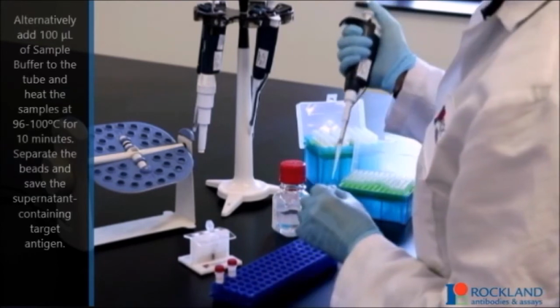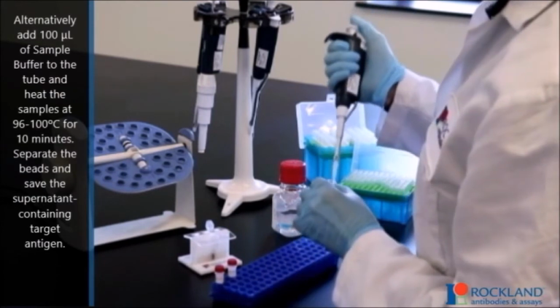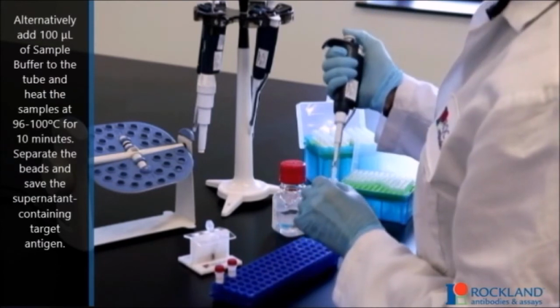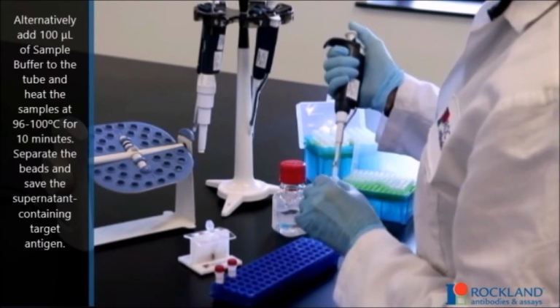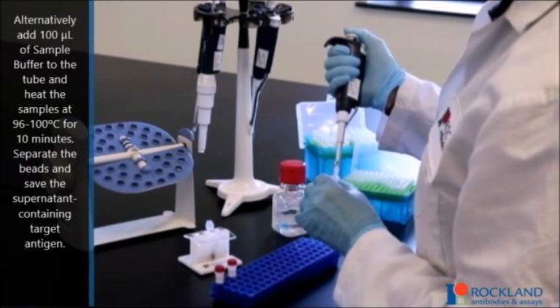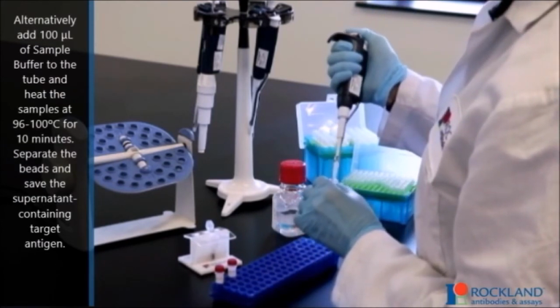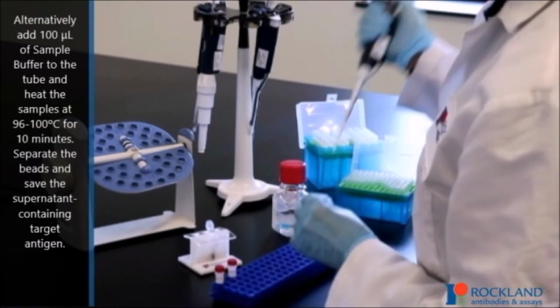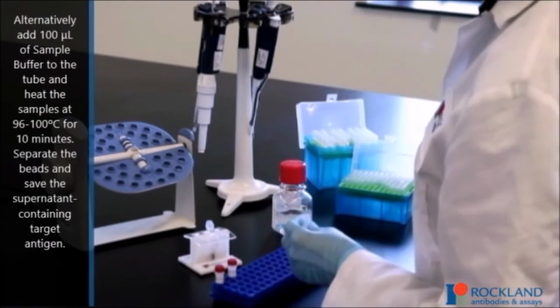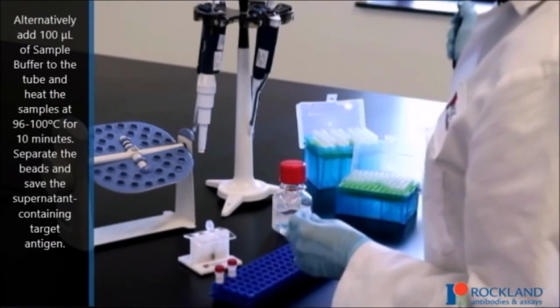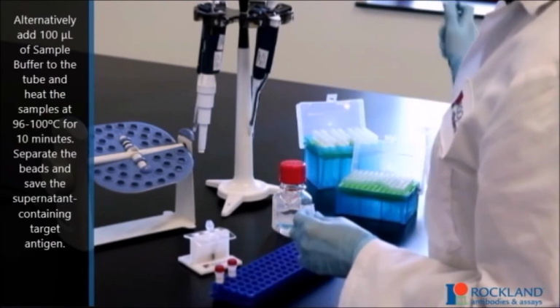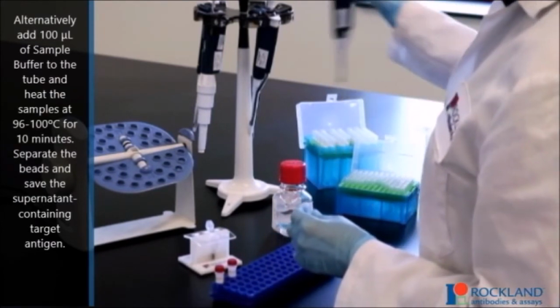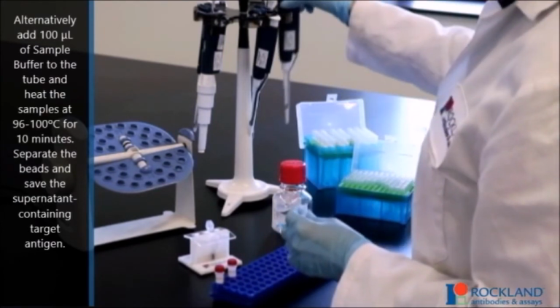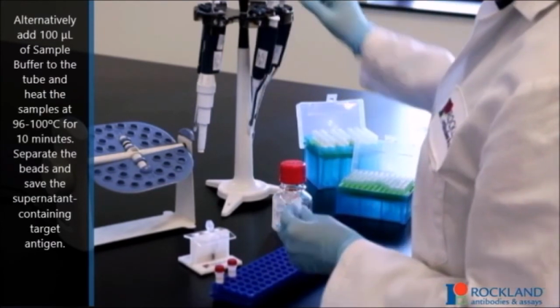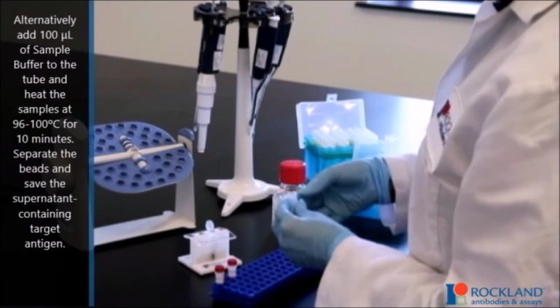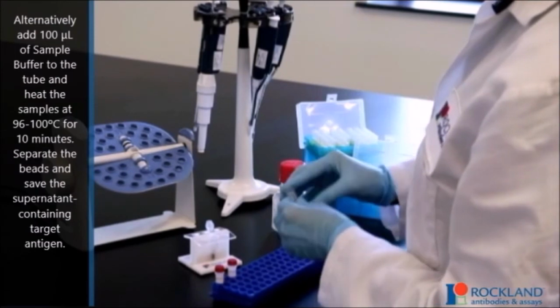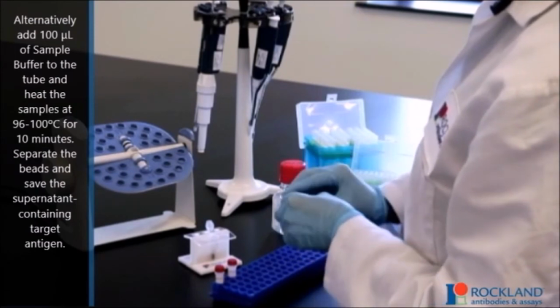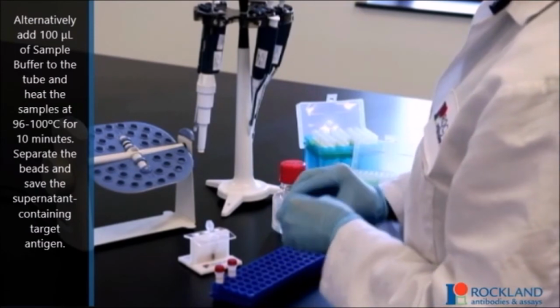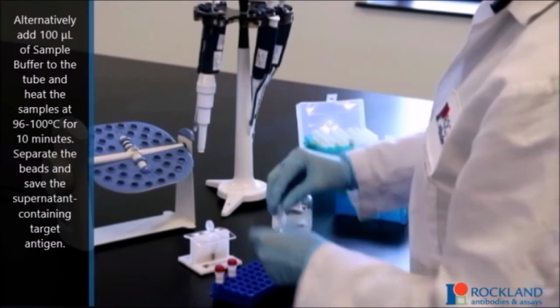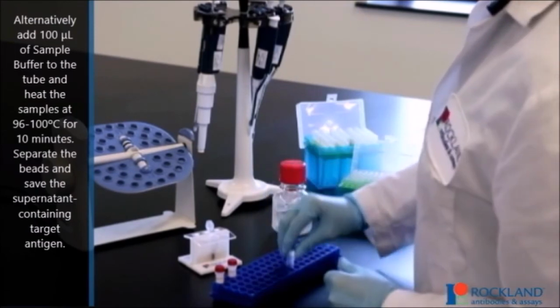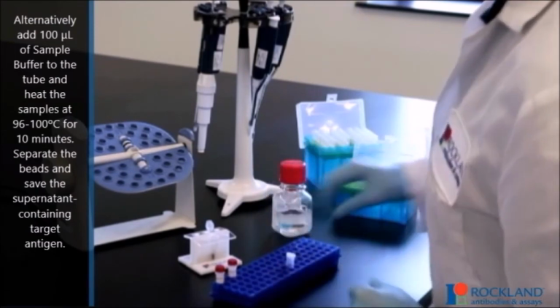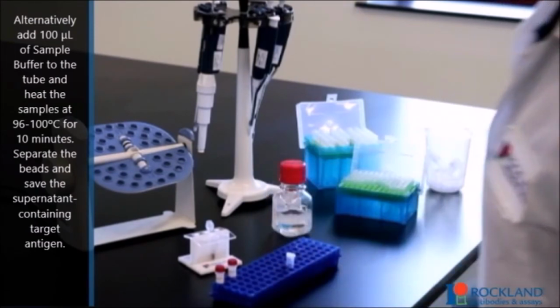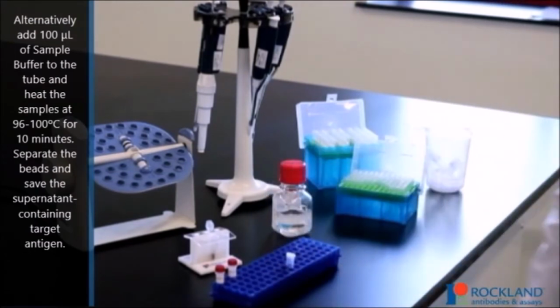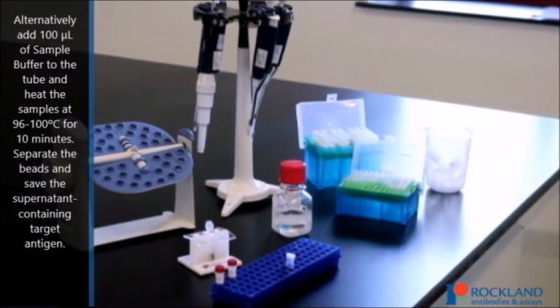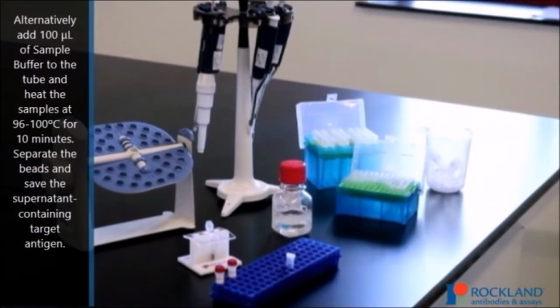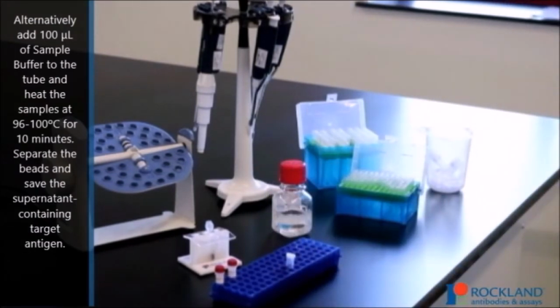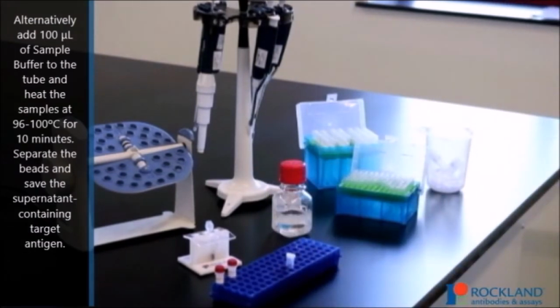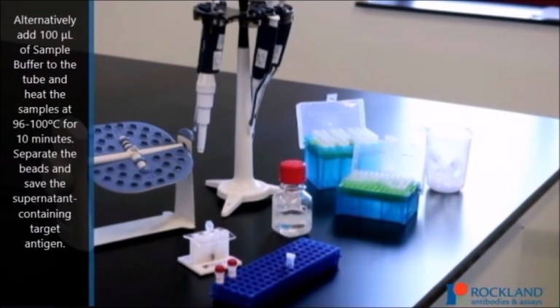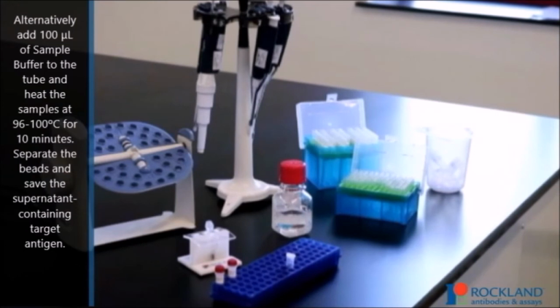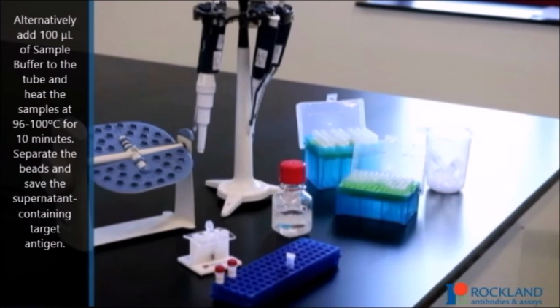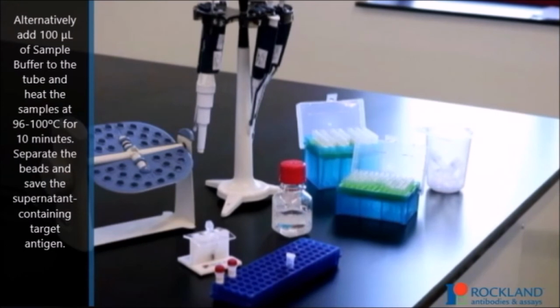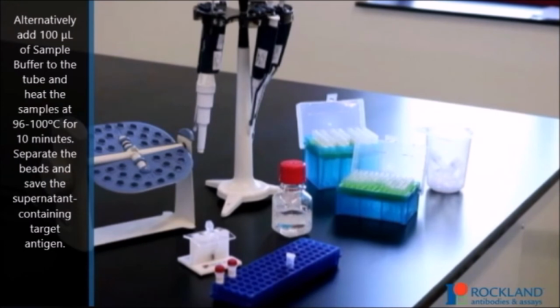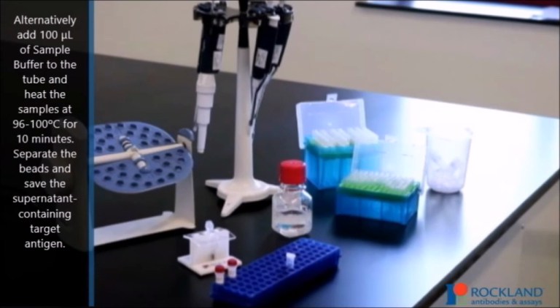Alternatively, add 100 microliters of sample buffer to the tube and heat the samples at 96 to 100 degrees Celsius for 10 minutes. Separate the beads and save the supernatant containing the target antigen.